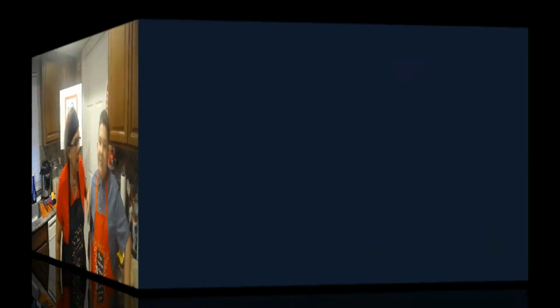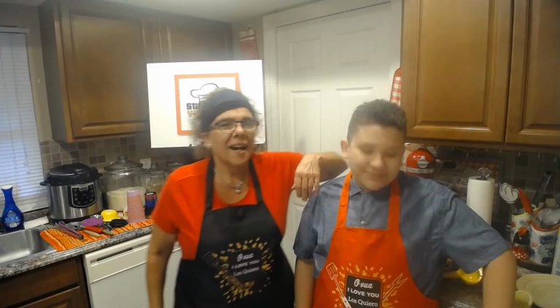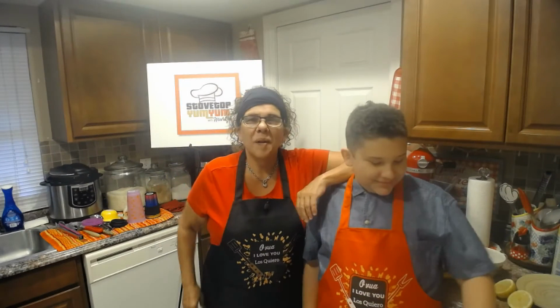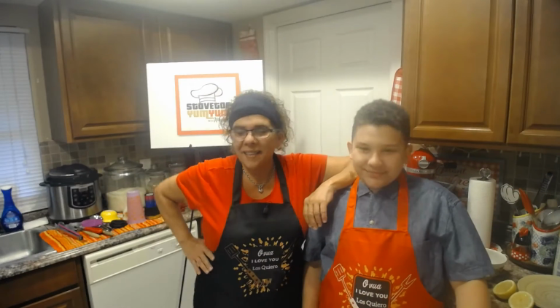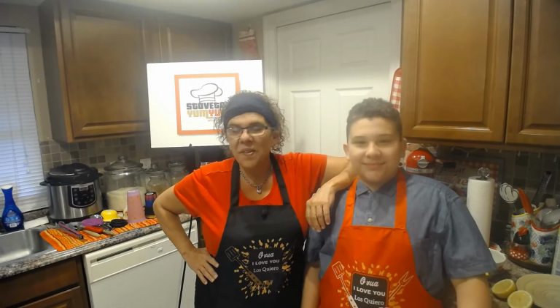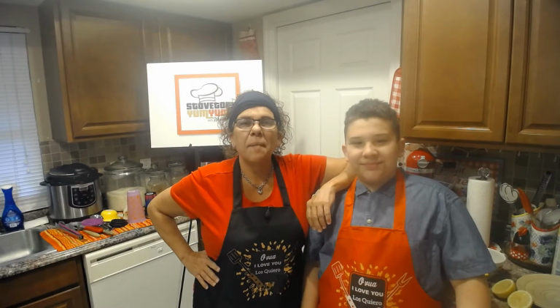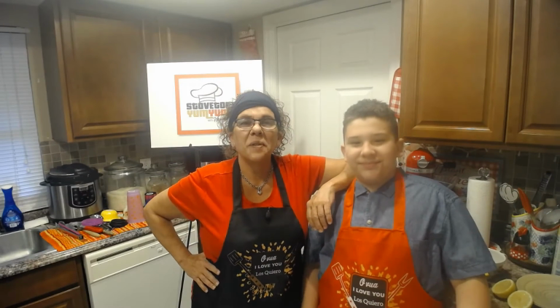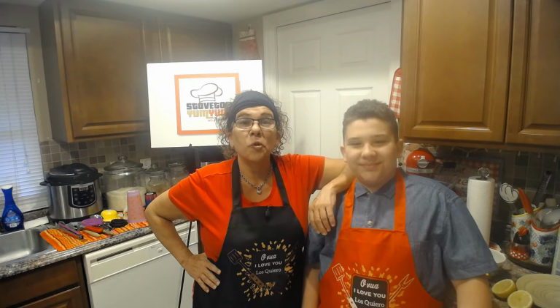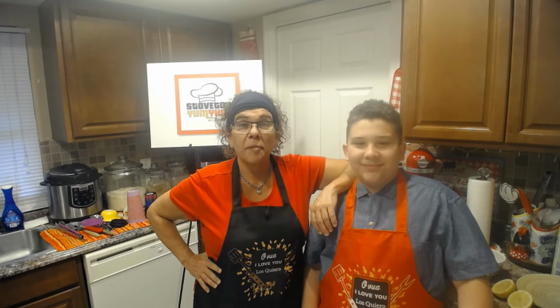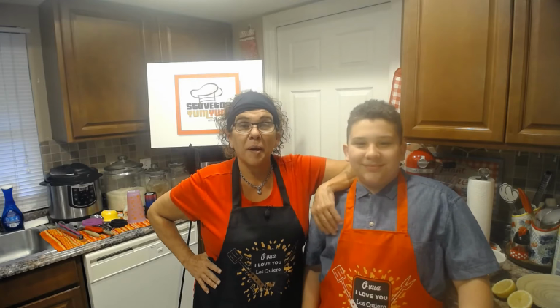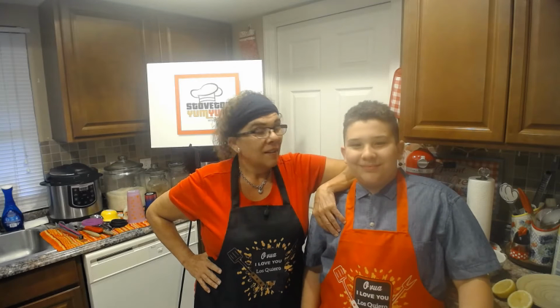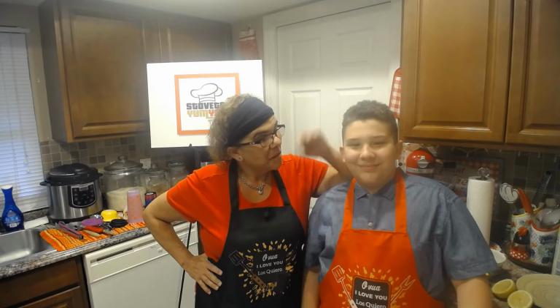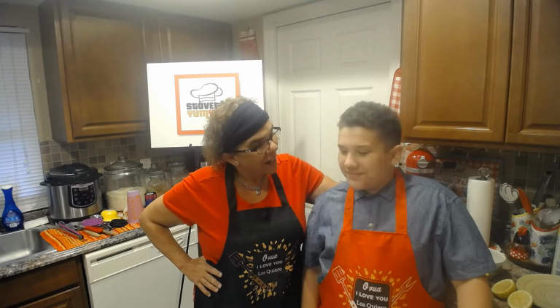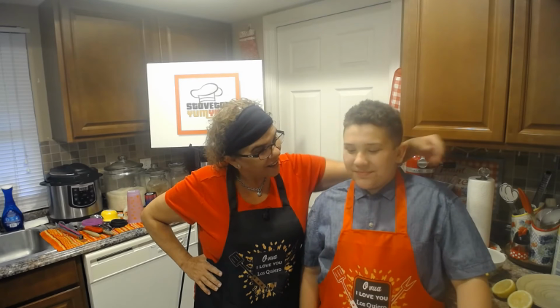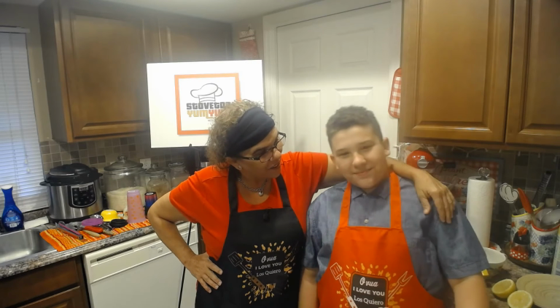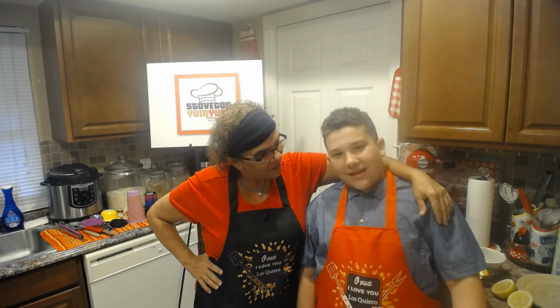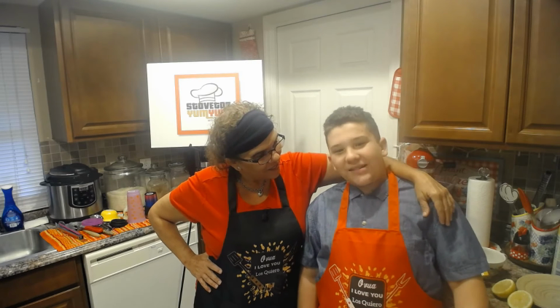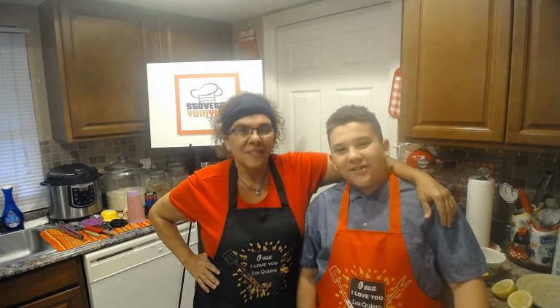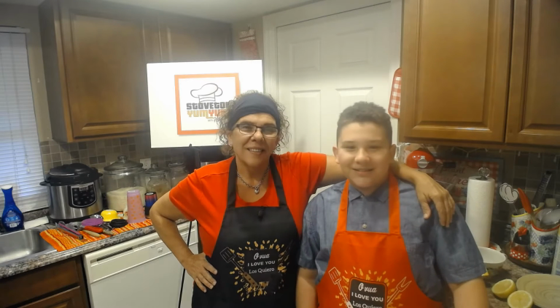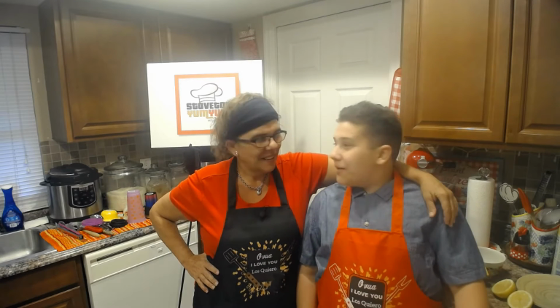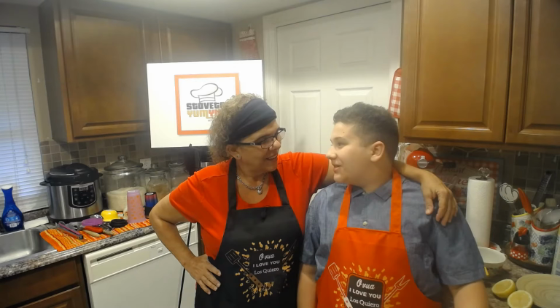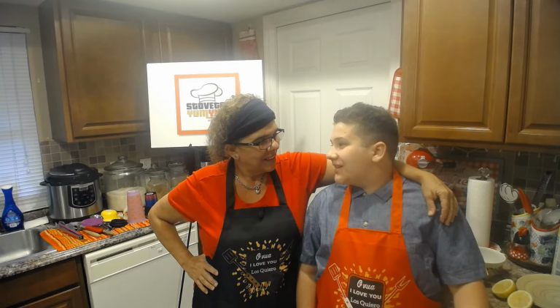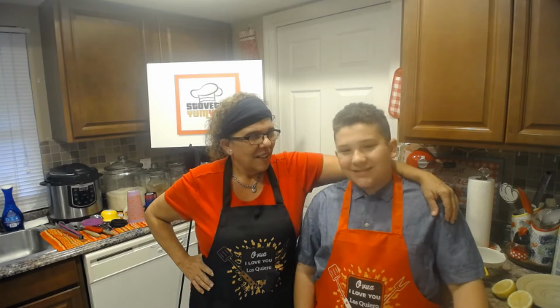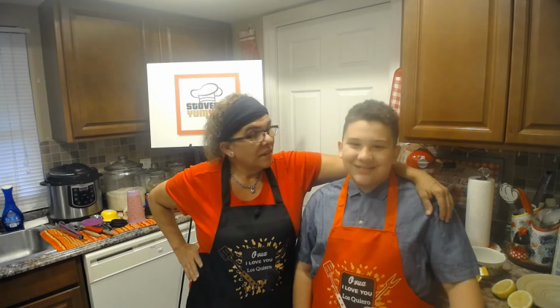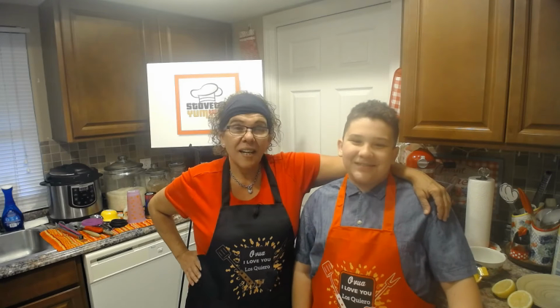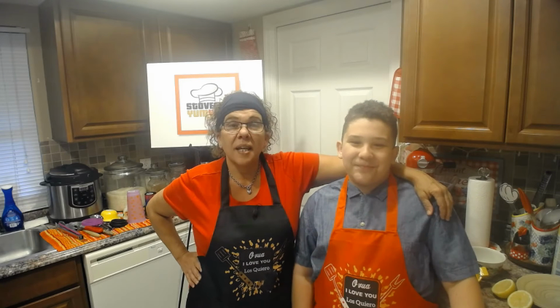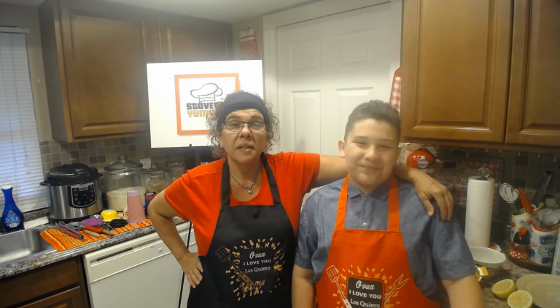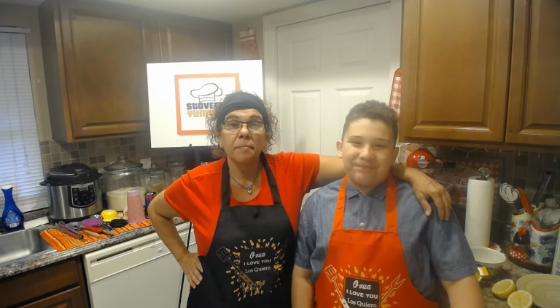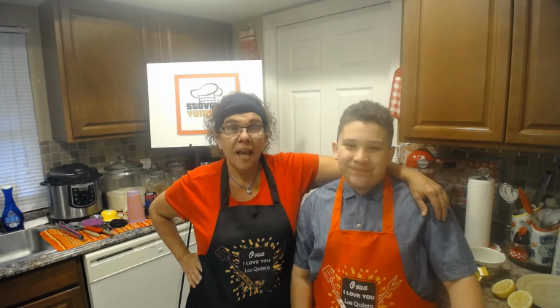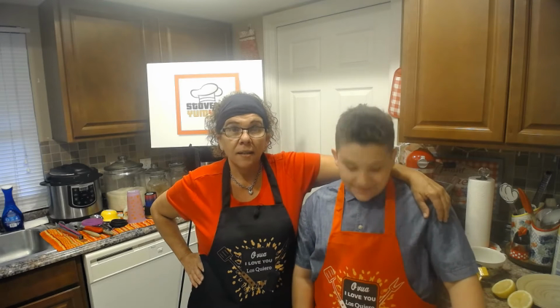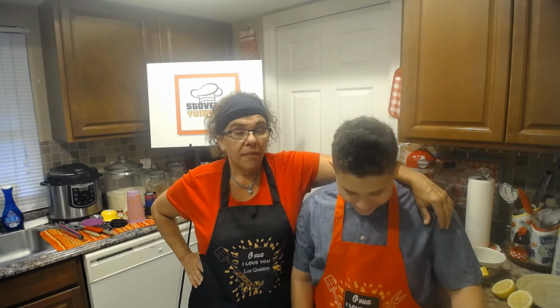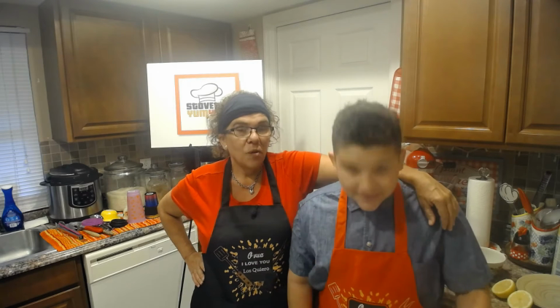Hey guys, welcome back to another great episode of Stove Top Yum Yum! I'm here with my sidekick Carlito. Hey guys, how are you doing? Hey mom, what's cooking?